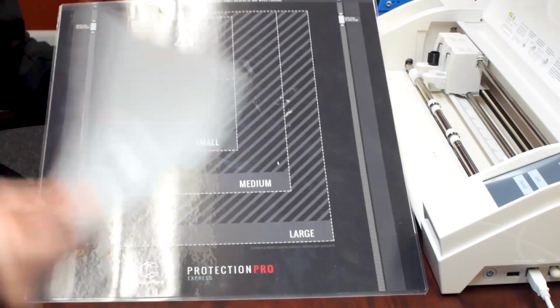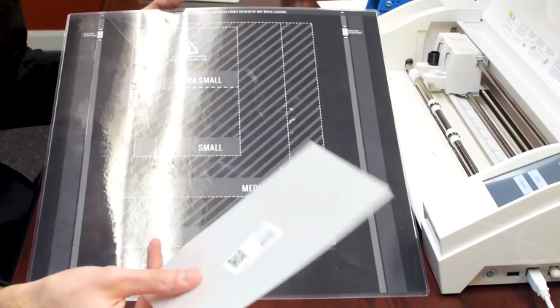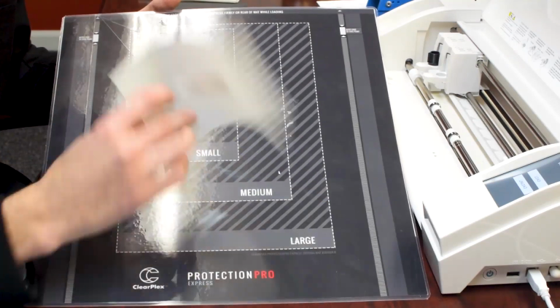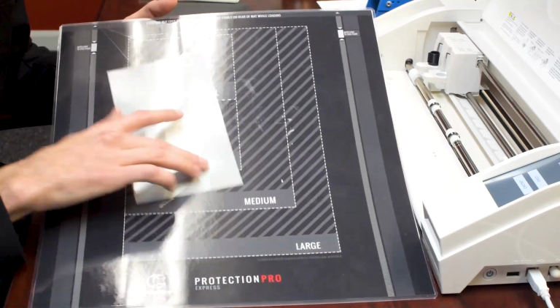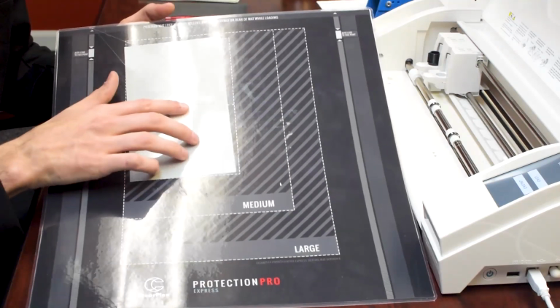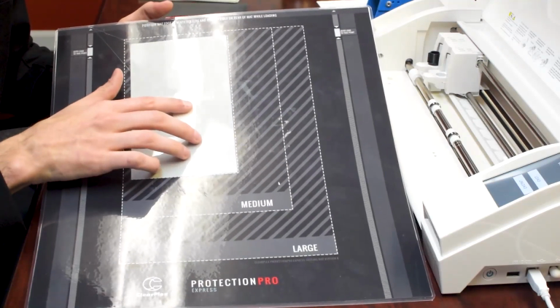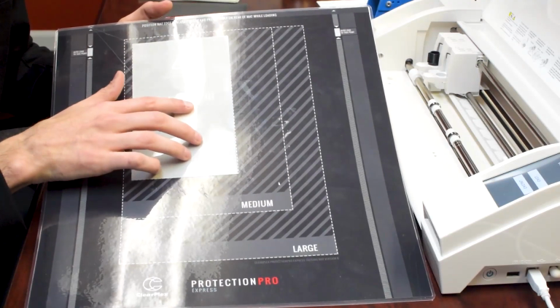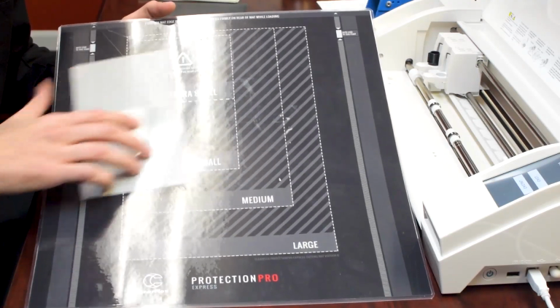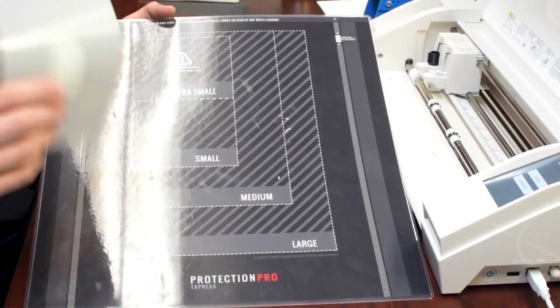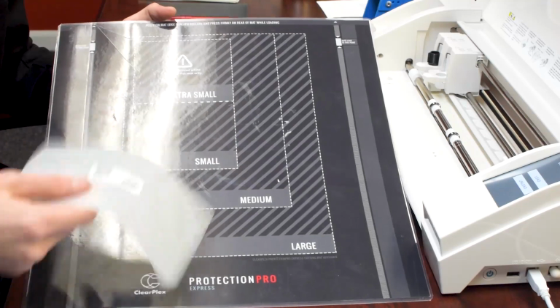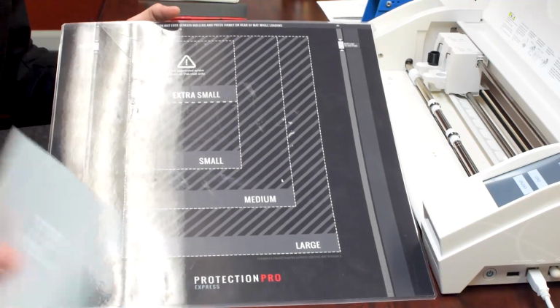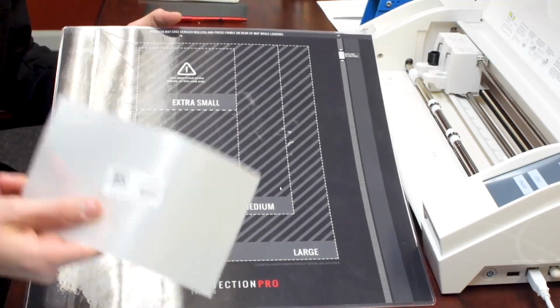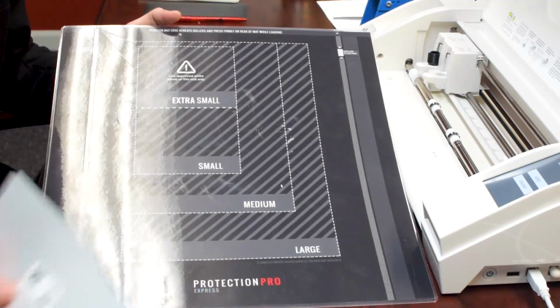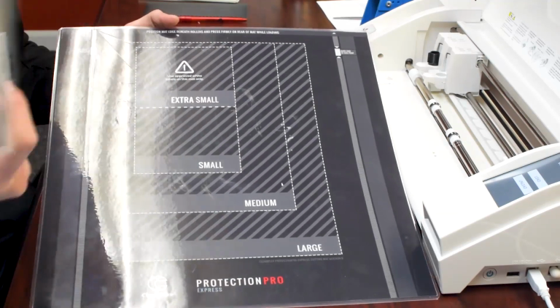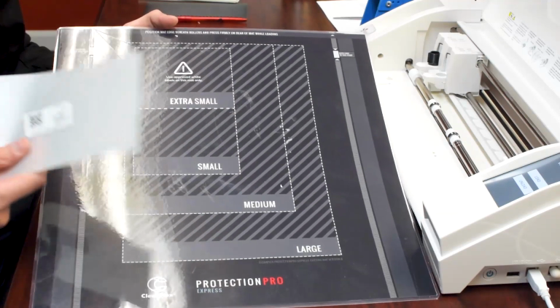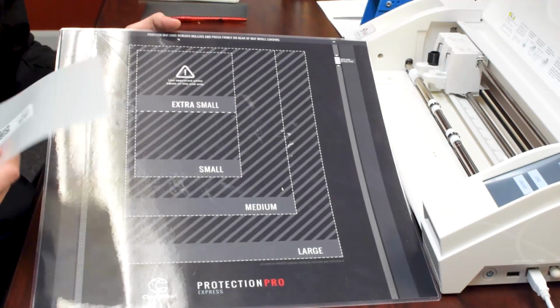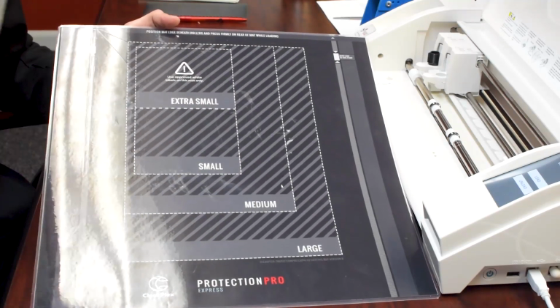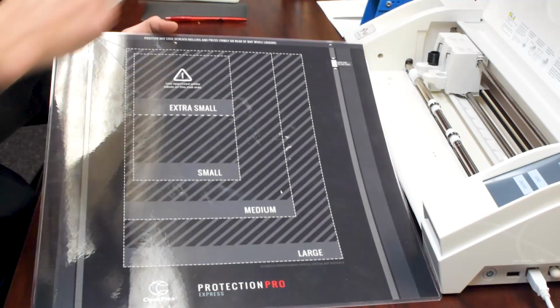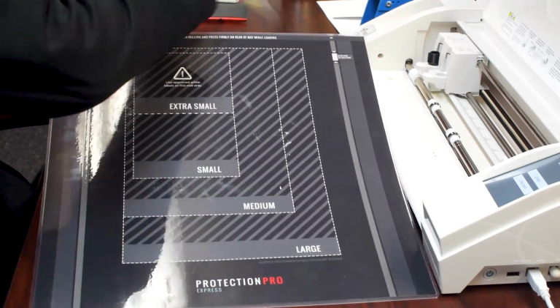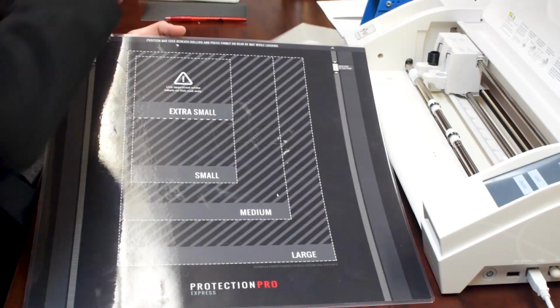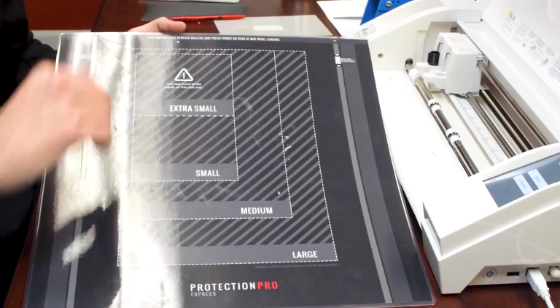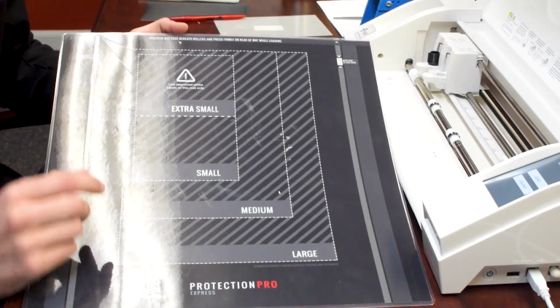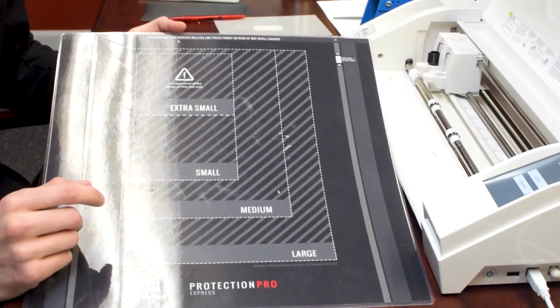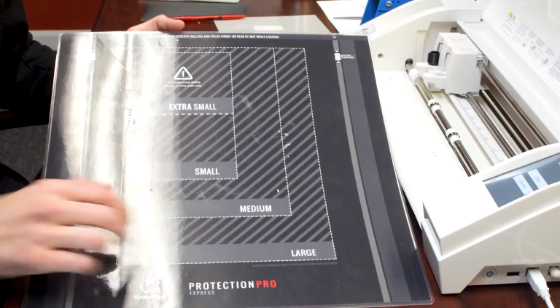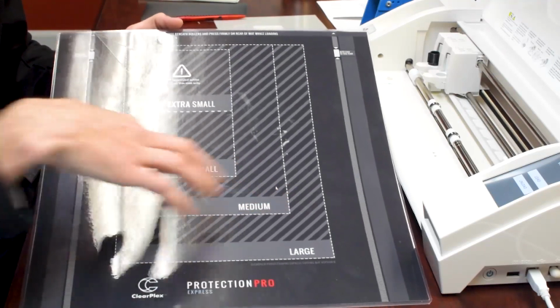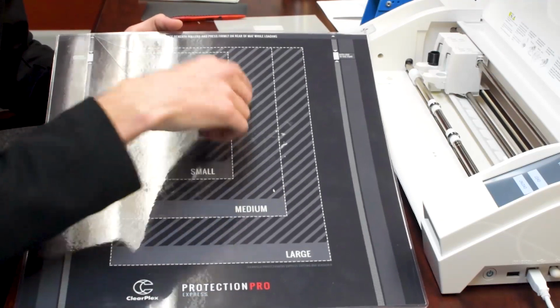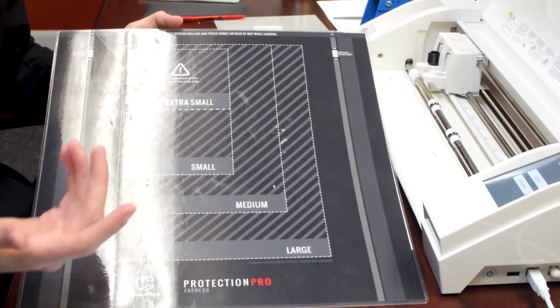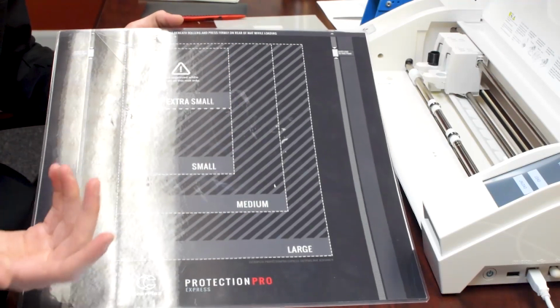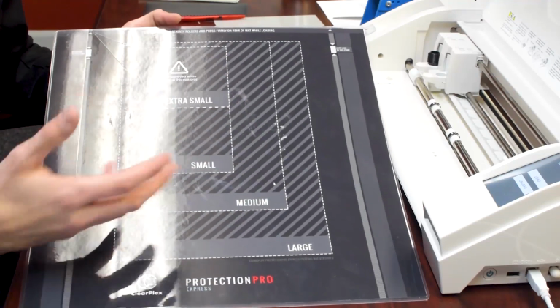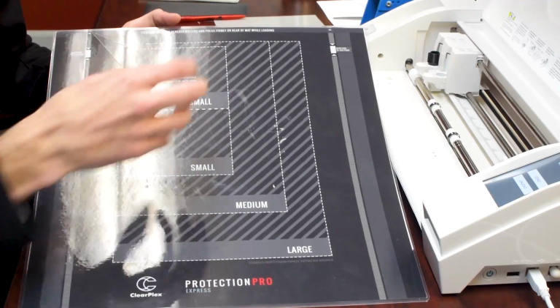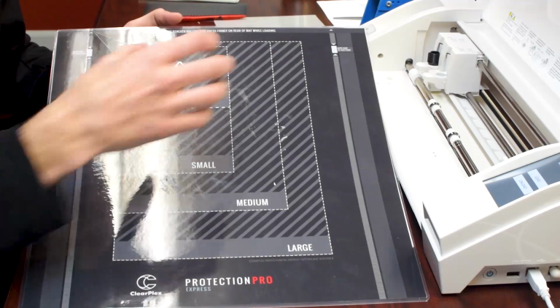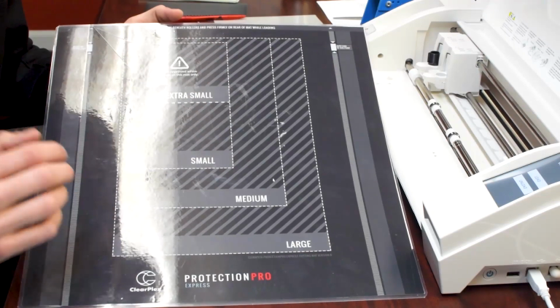This size right here is going to be for all major phones. It fits the Note 8, 7 Plus — it does everything edge to edge. You'll never really have to buy a medium for a phone; they're all the right size for small.